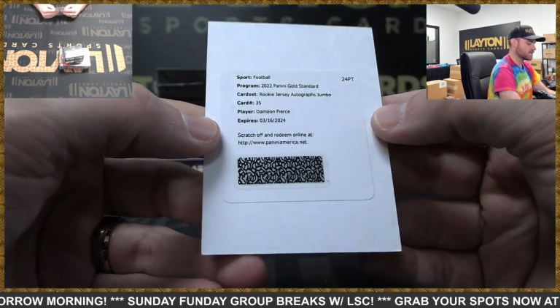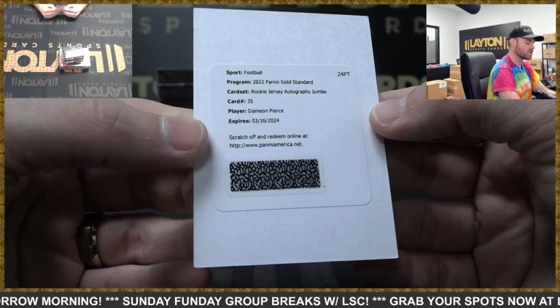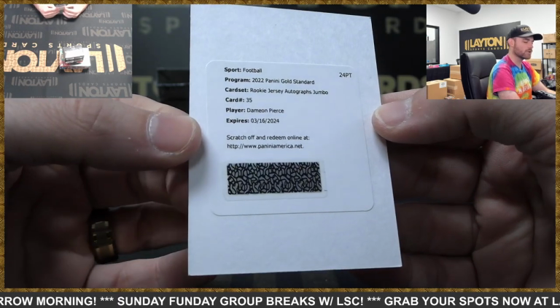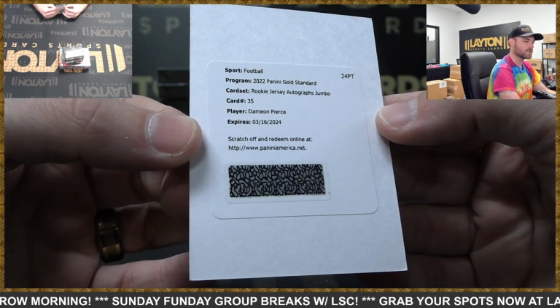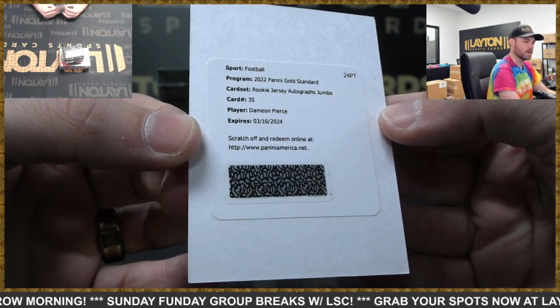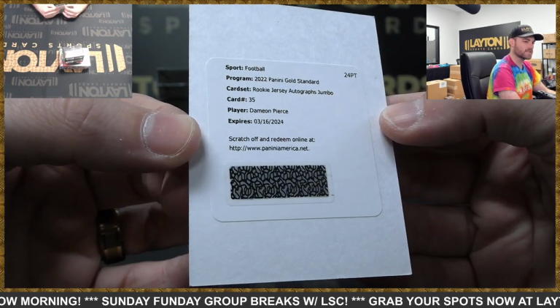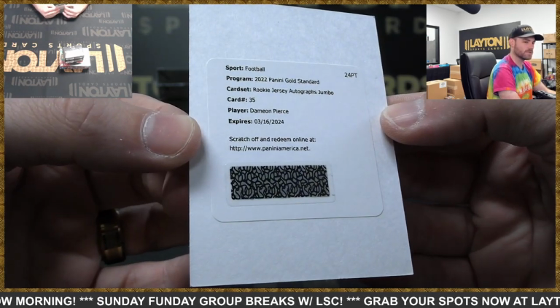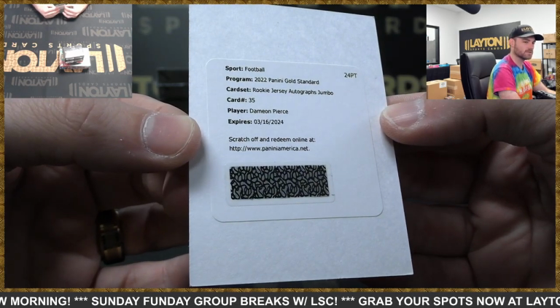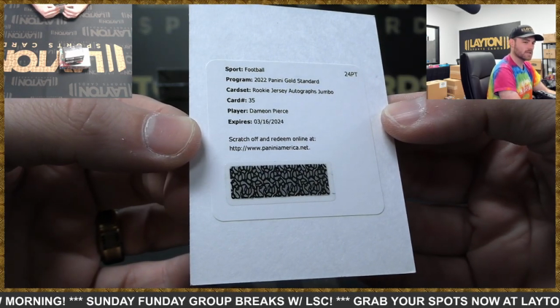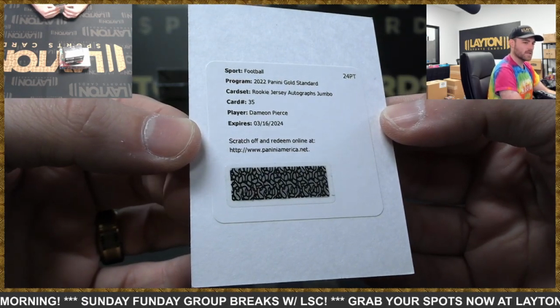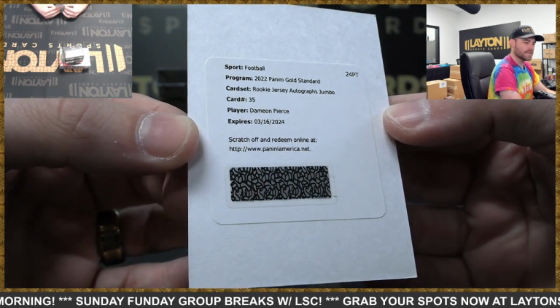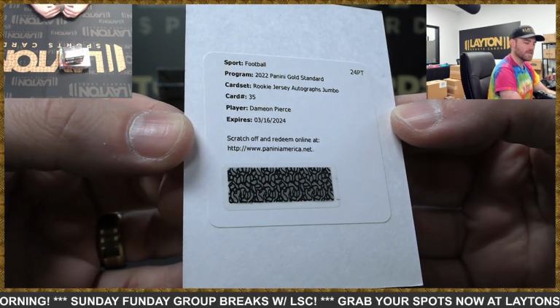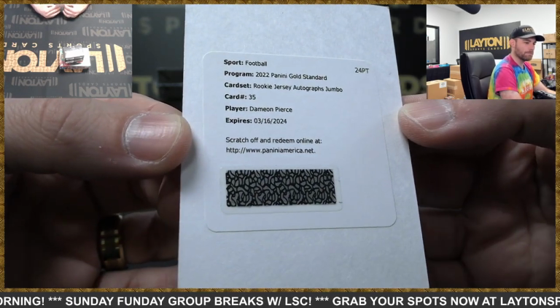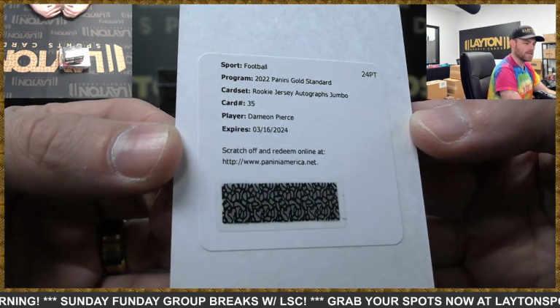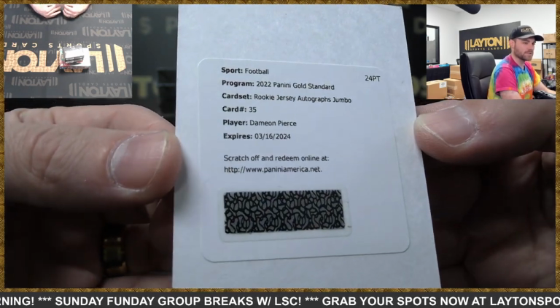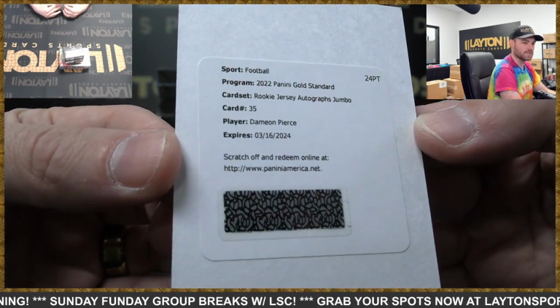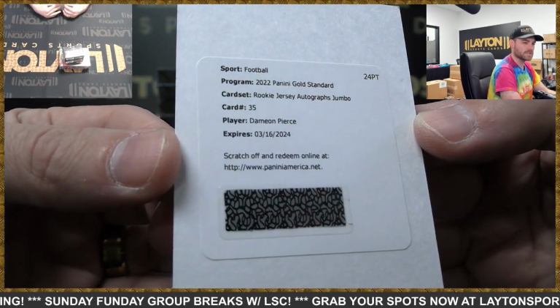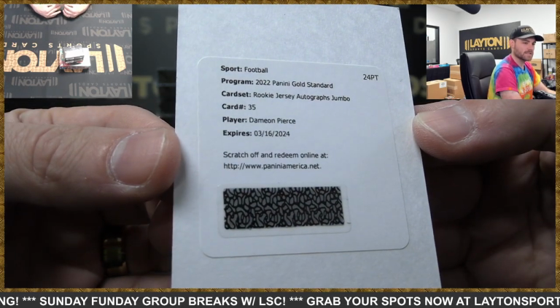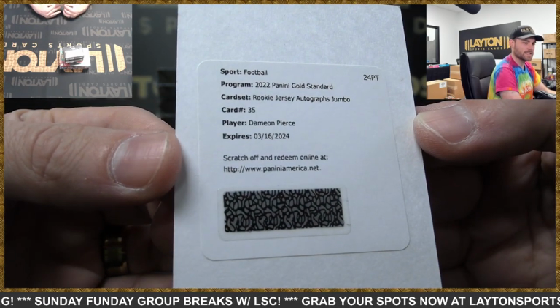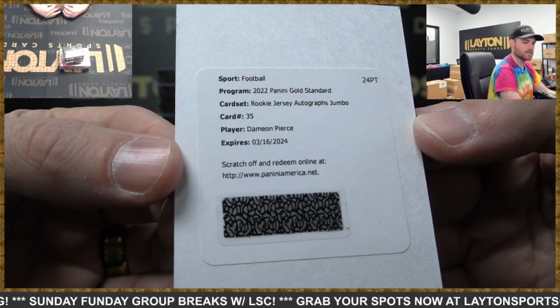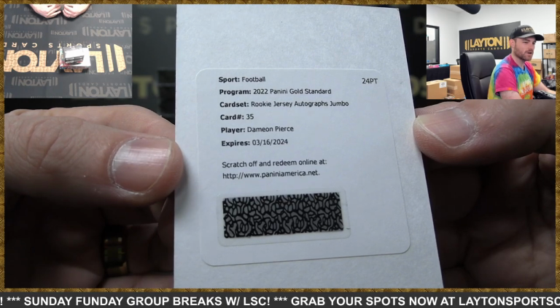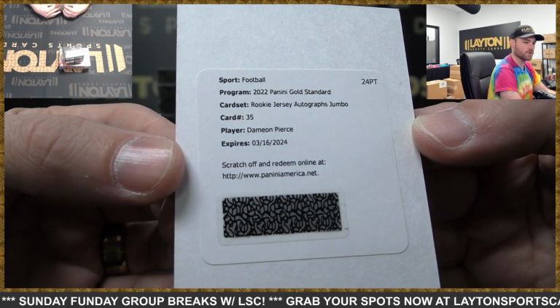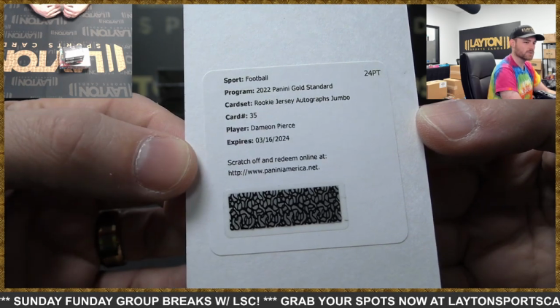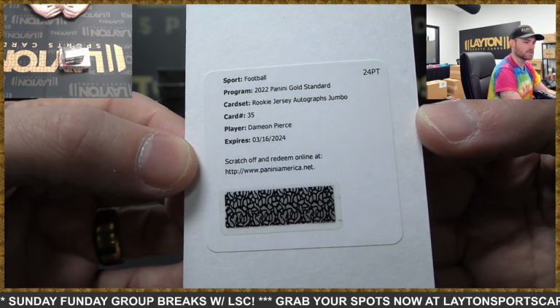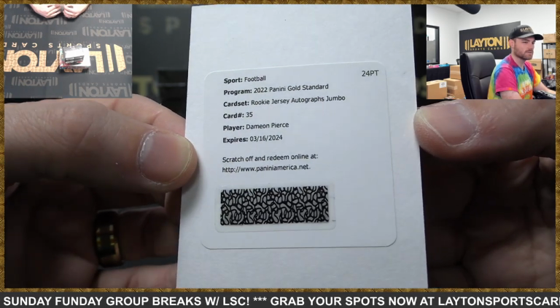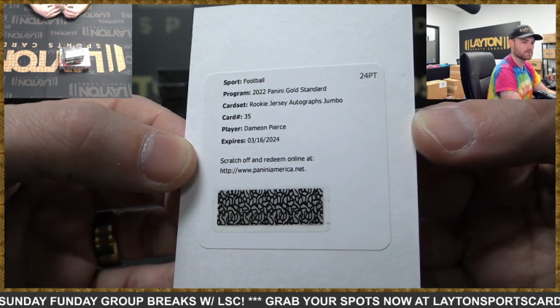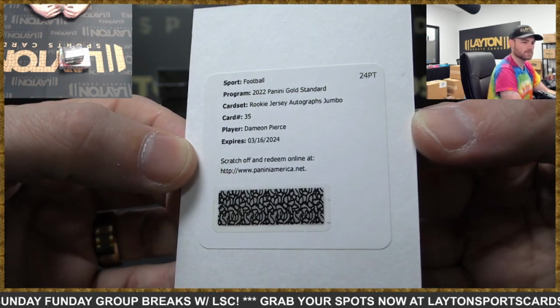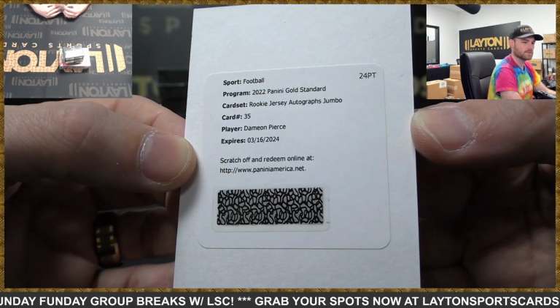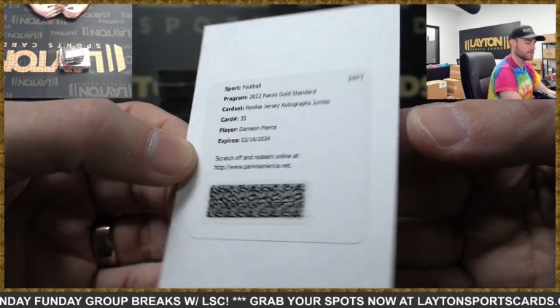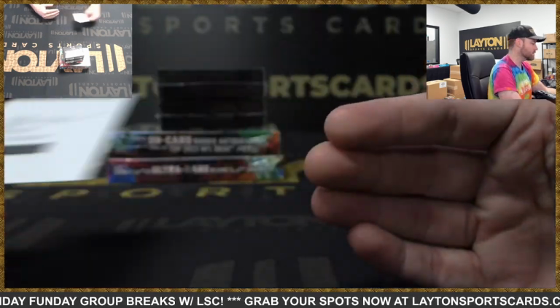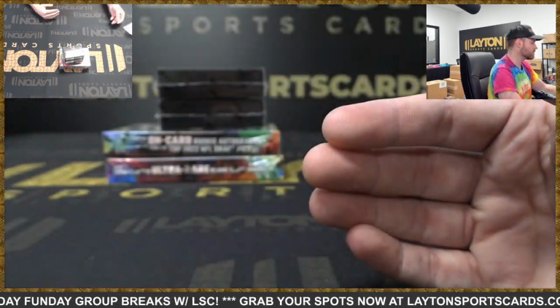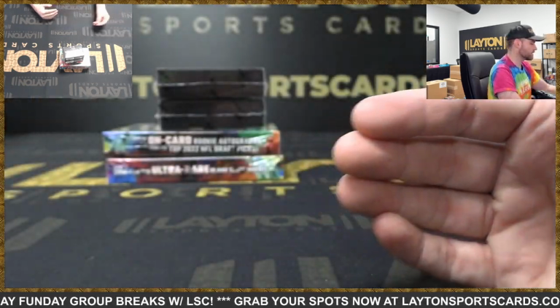We've got a Texans rookie jumbo jersey auto redemption — Damian Pierce. Nice card for Houston. Damian Pierce — let's do Black and then Origins.